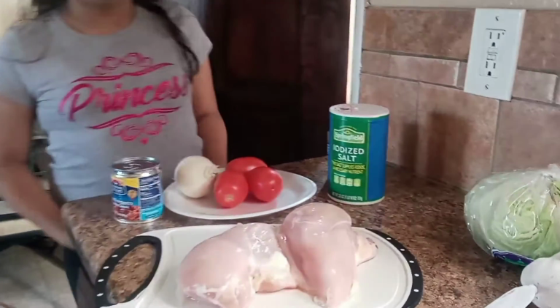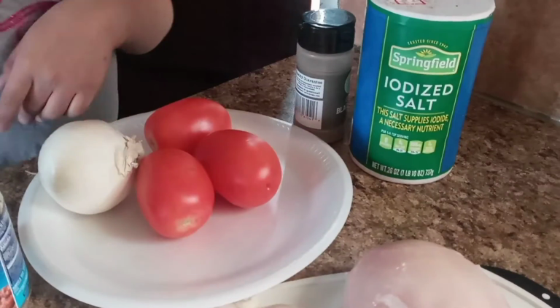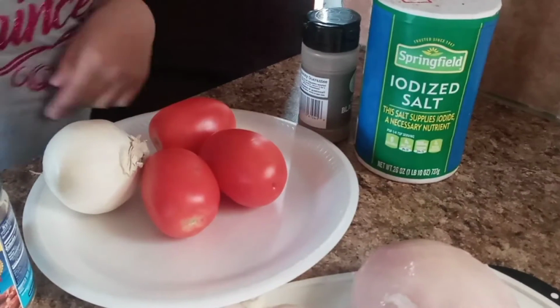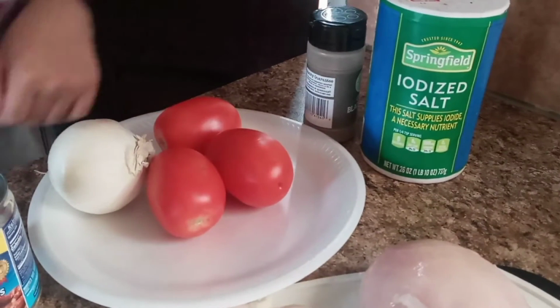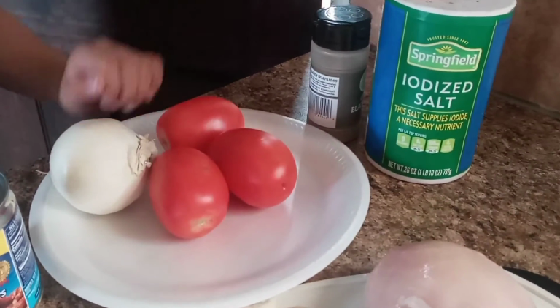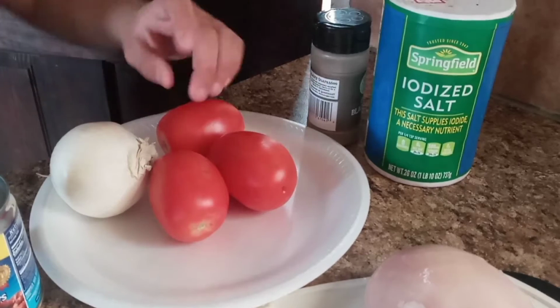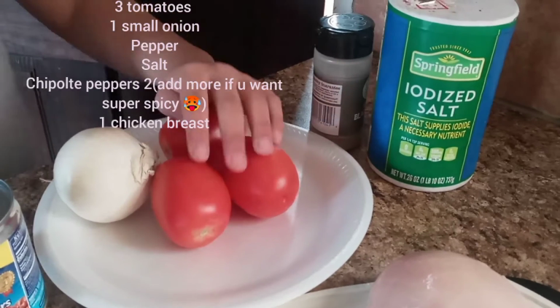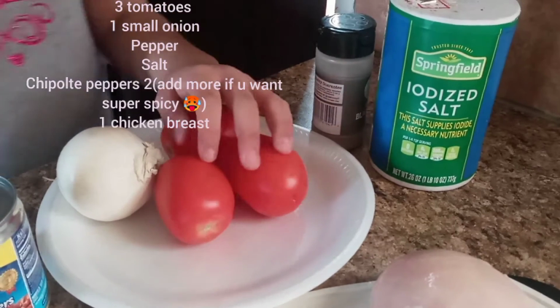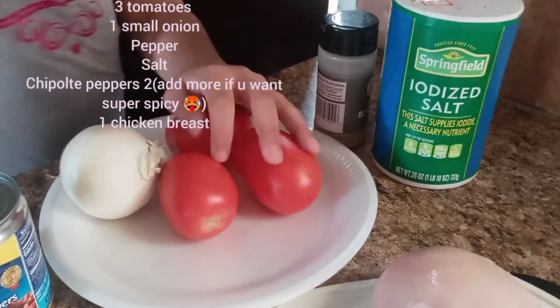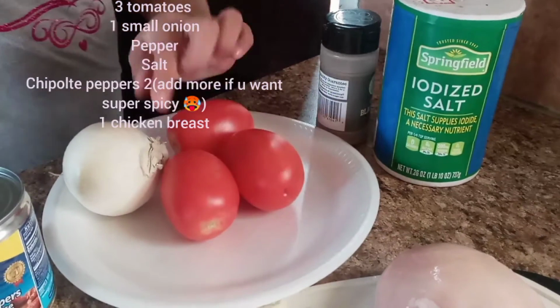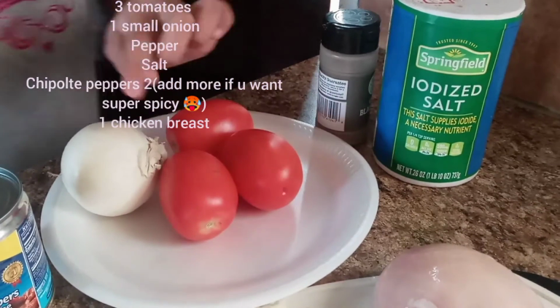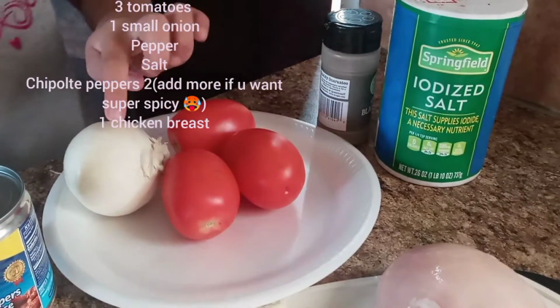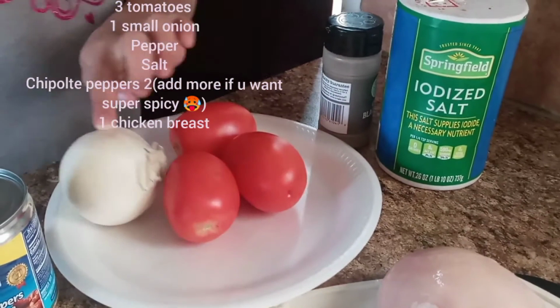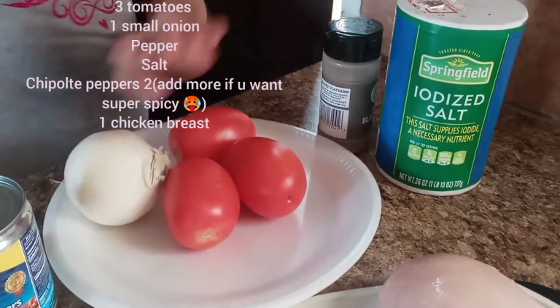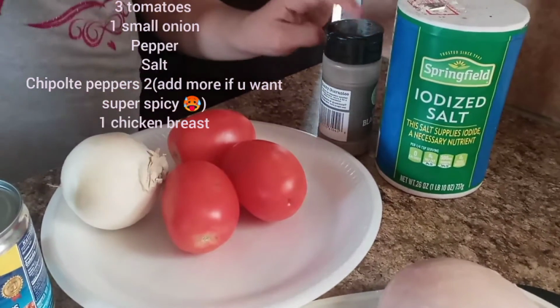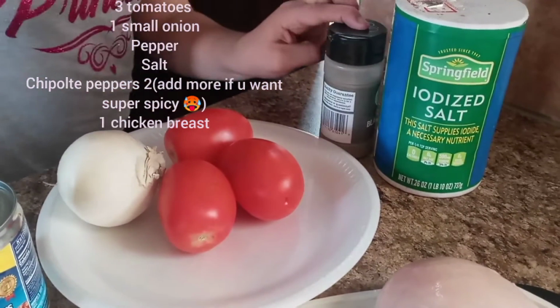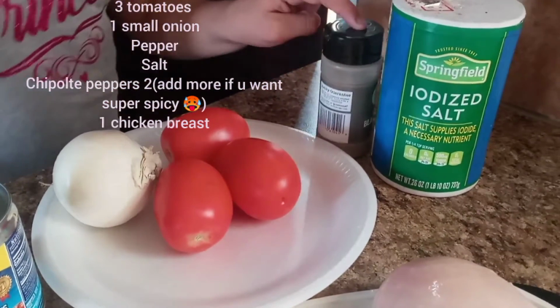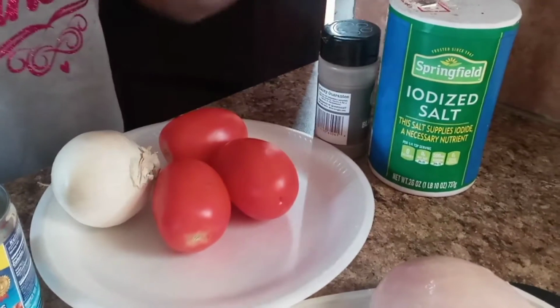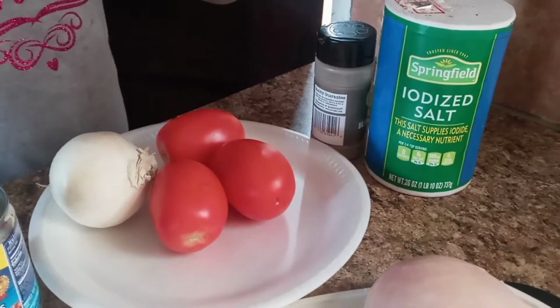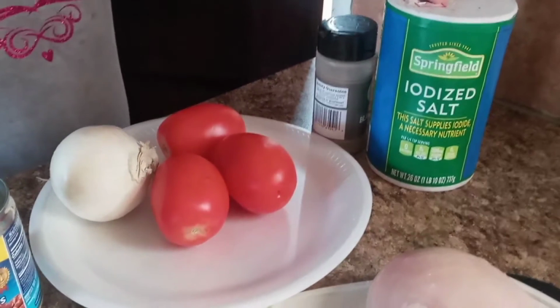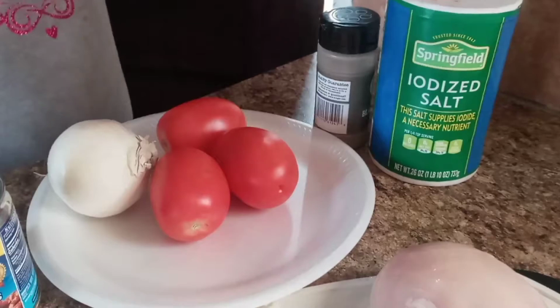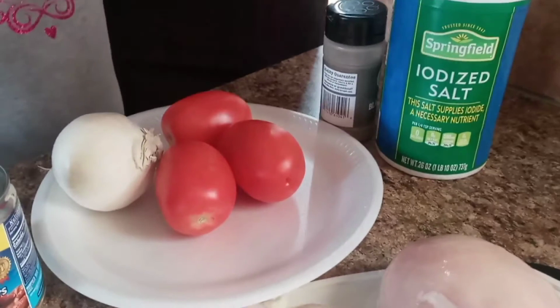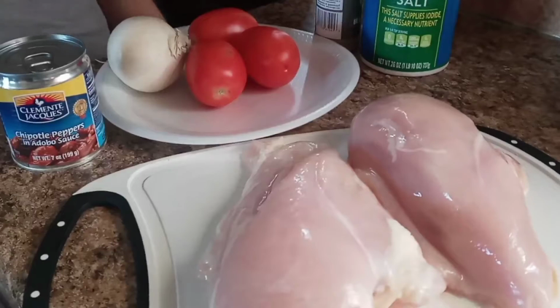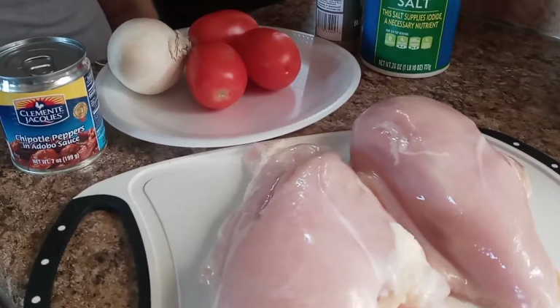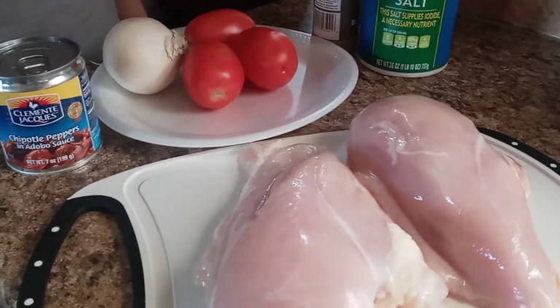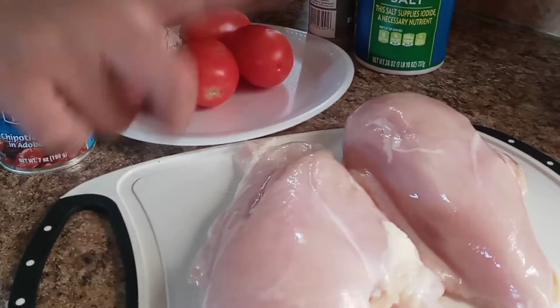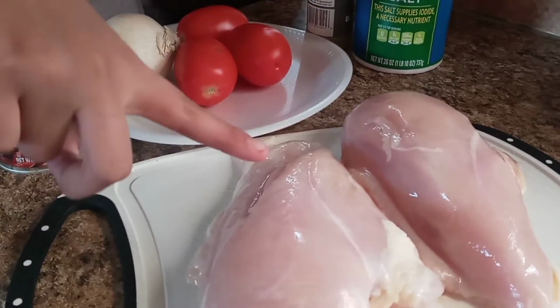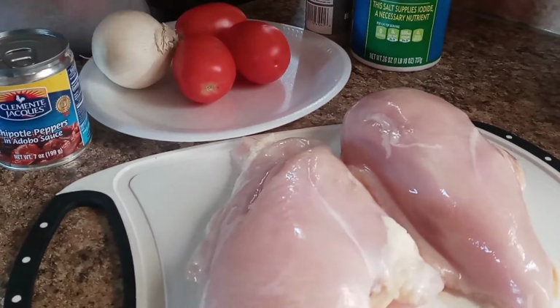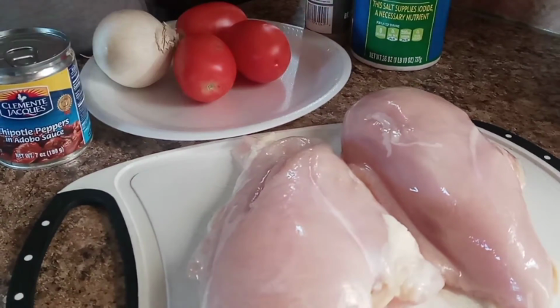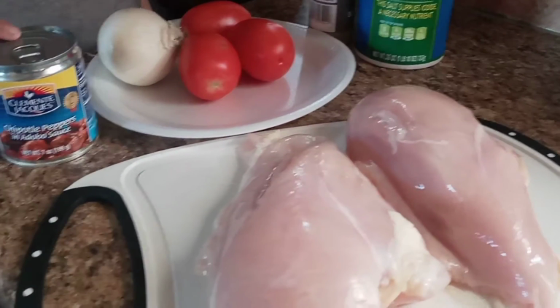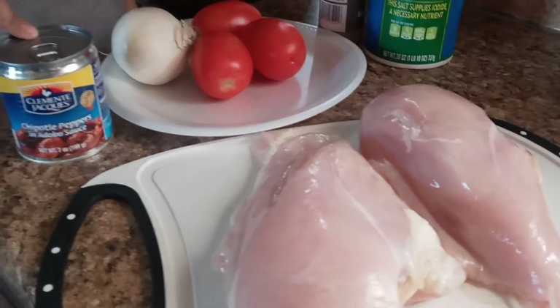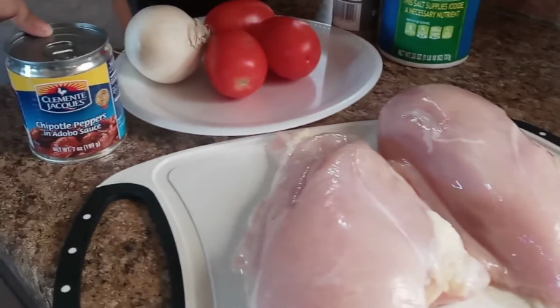The ingredients are 3 tomatoes, 1 onion, peppers and salt. We are also going to be using chicken and chipotle peppers.